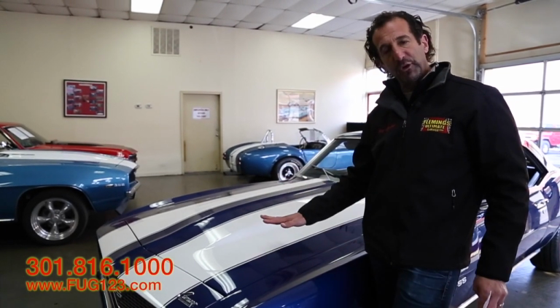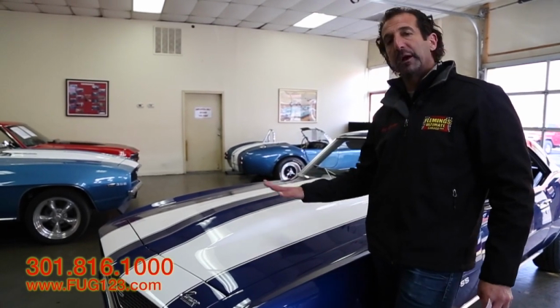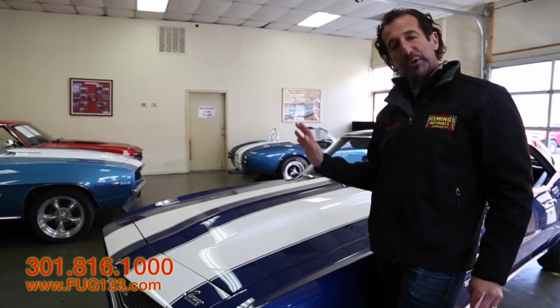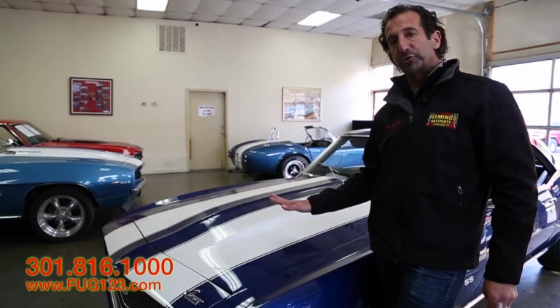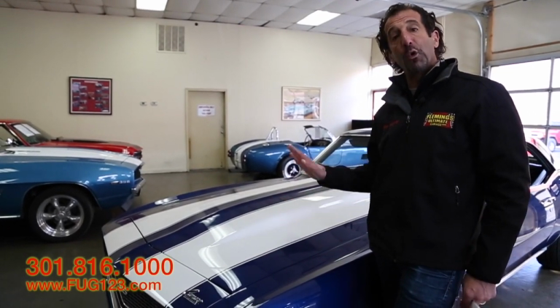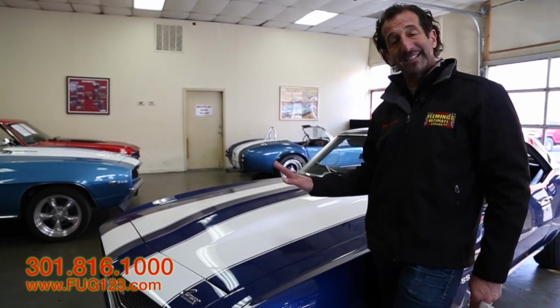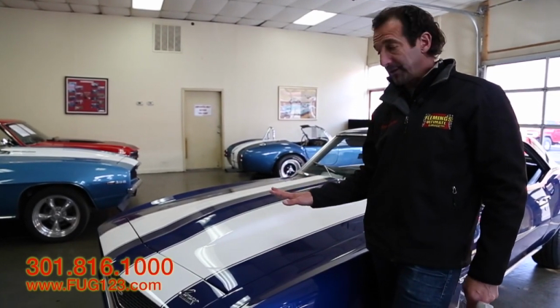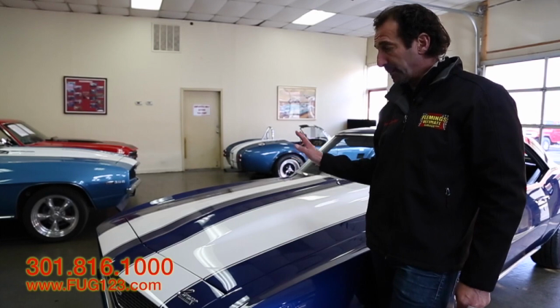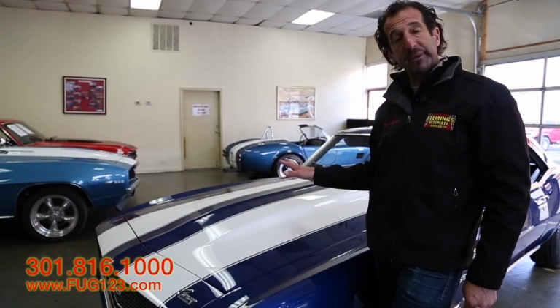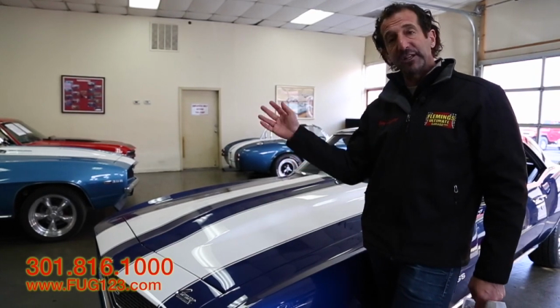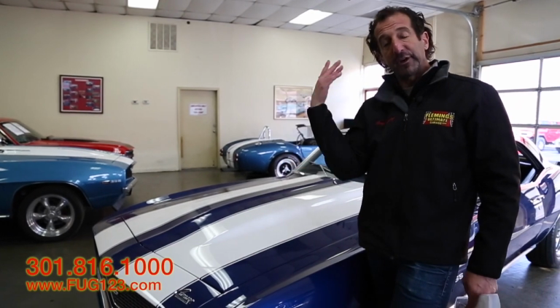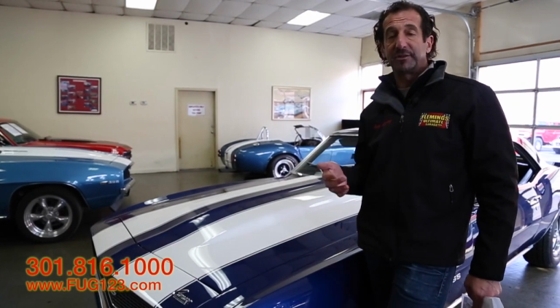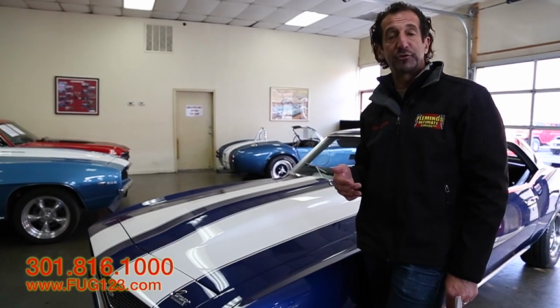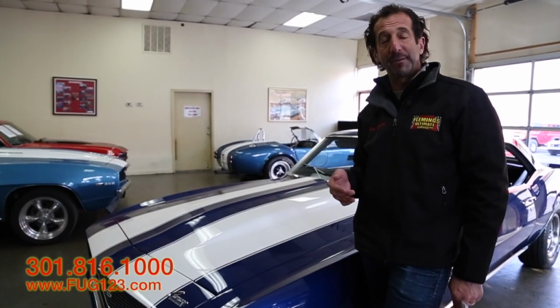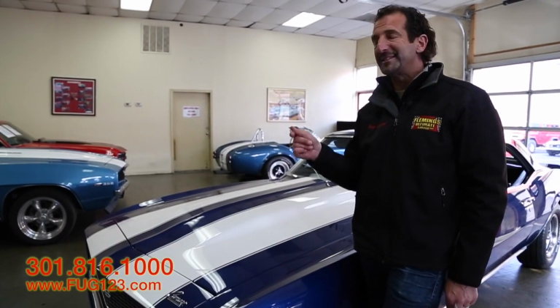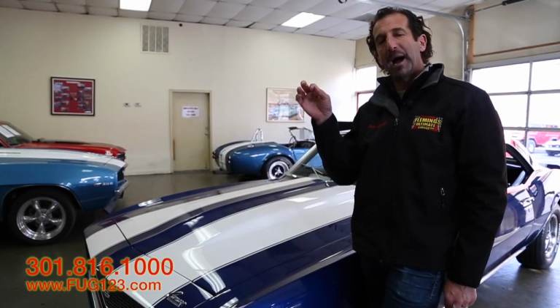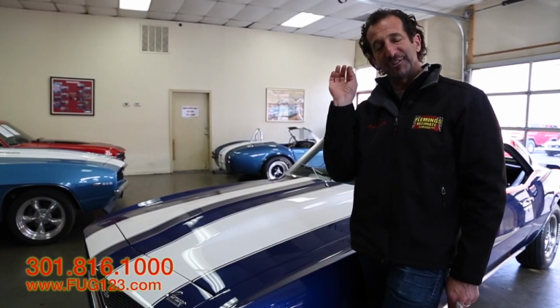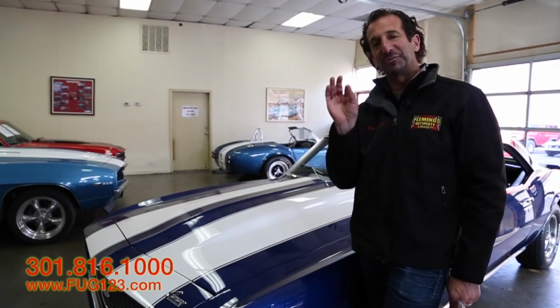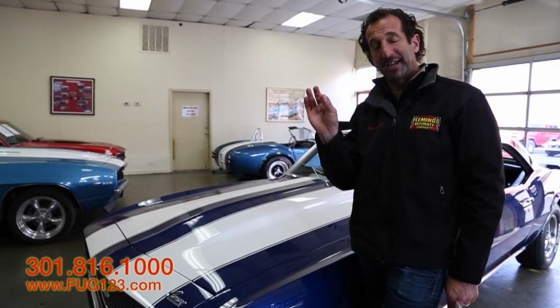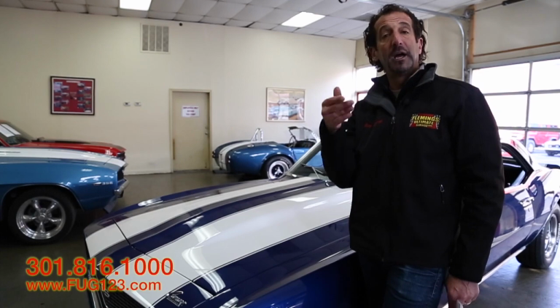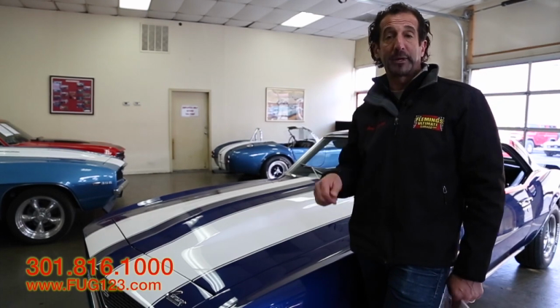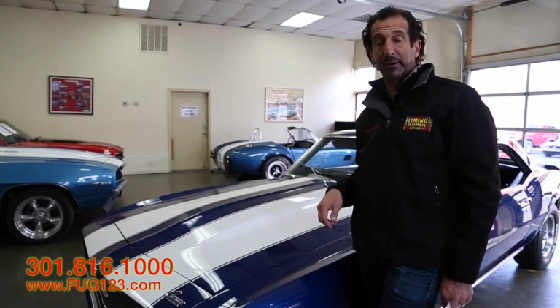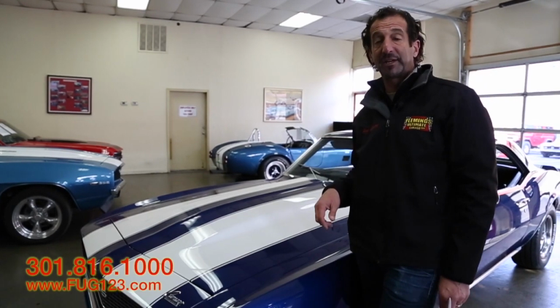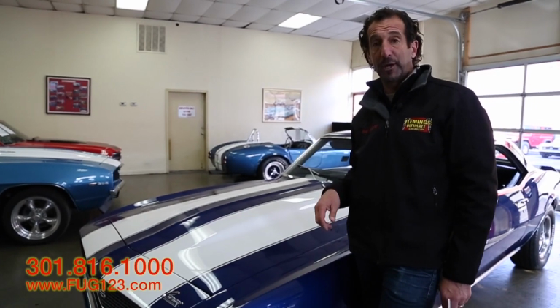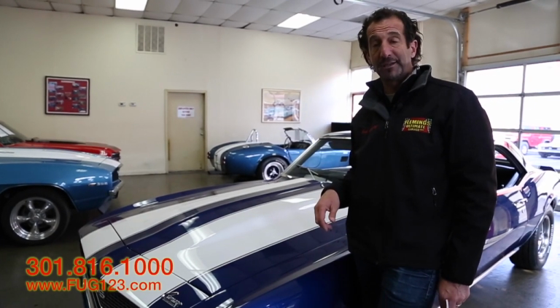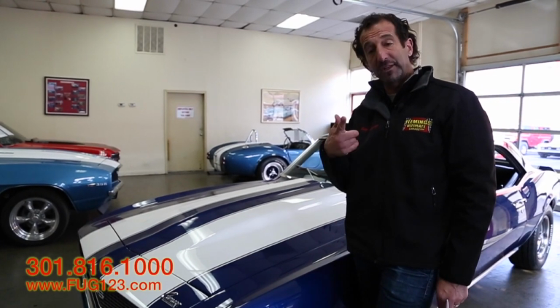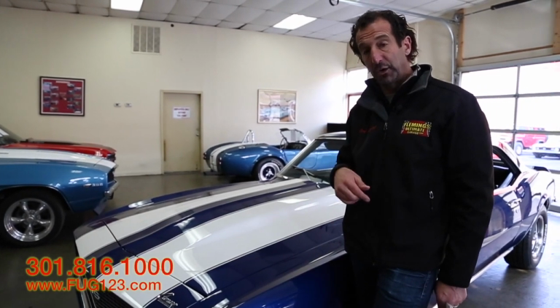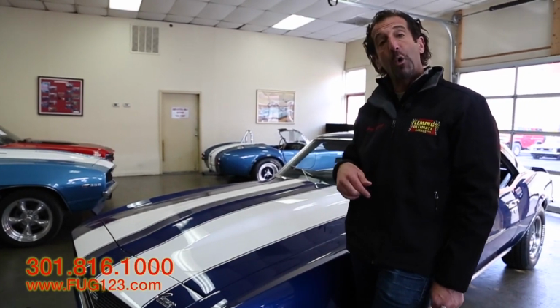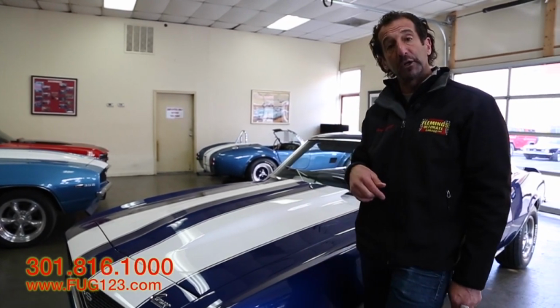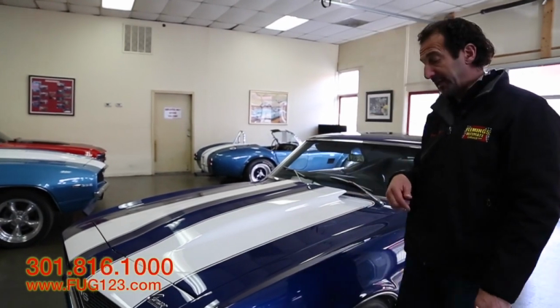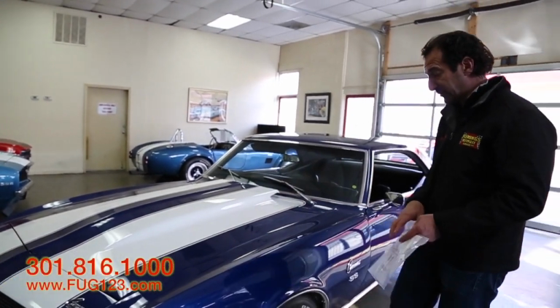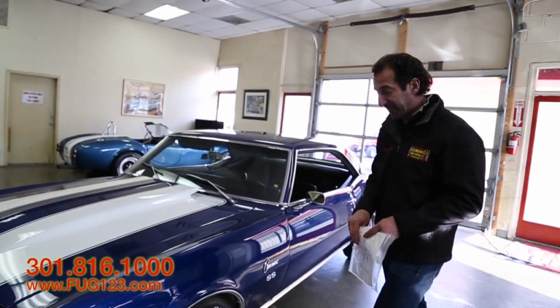Beautiful color. Beautiful show-wax condition. You pull up under the fluorescent lights at some show at night, man — this thing pops and sounds spectacular. And of course we're going to get to hear what it sounds like as well.